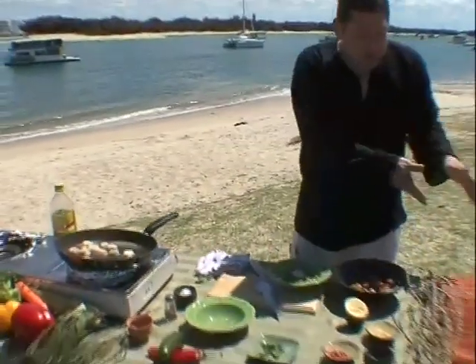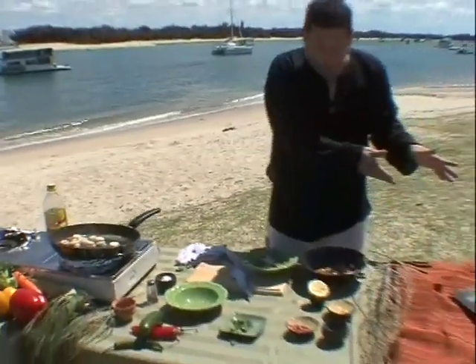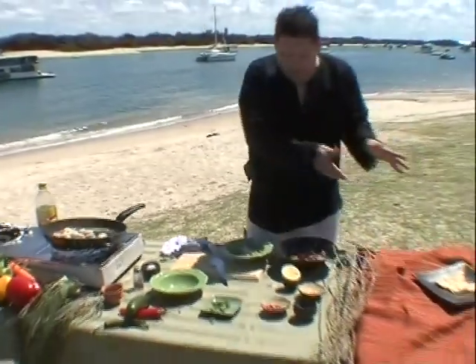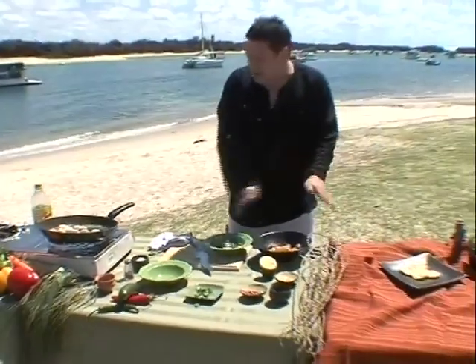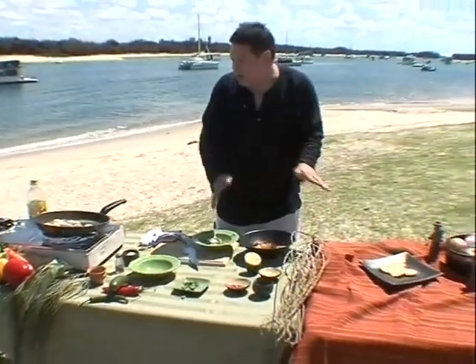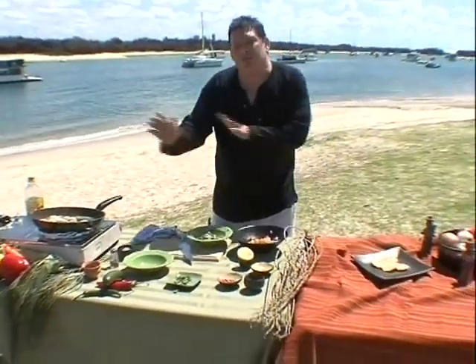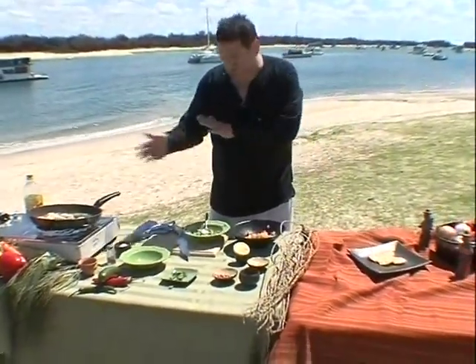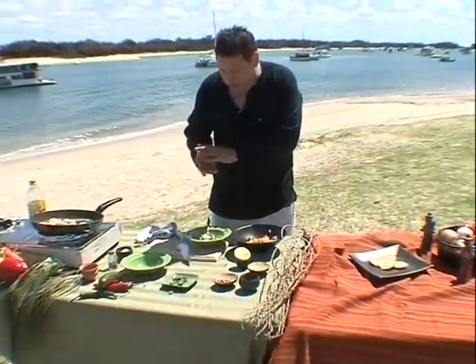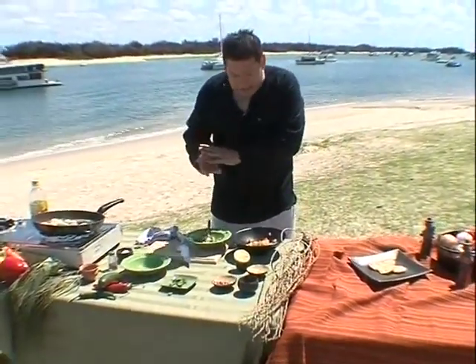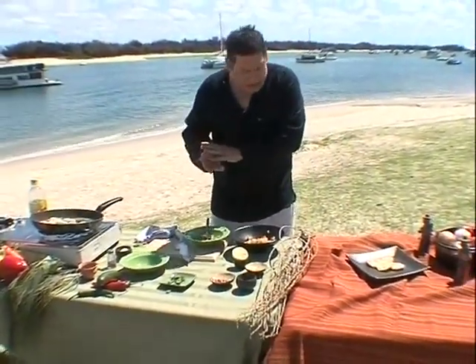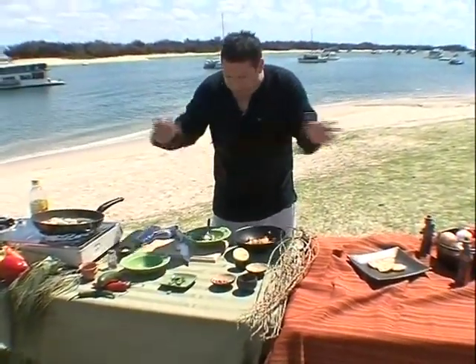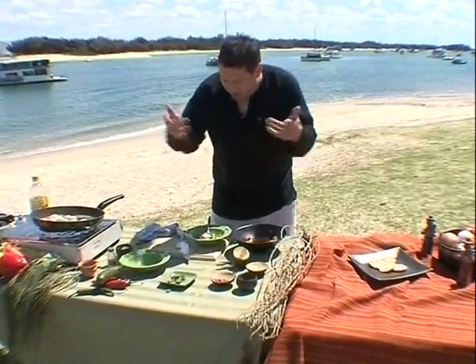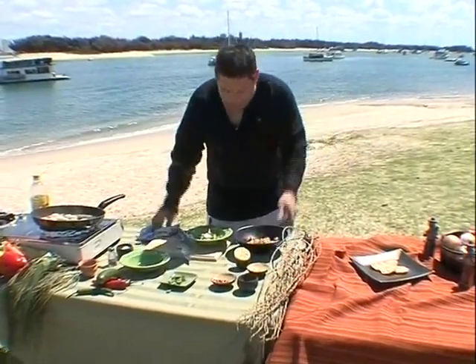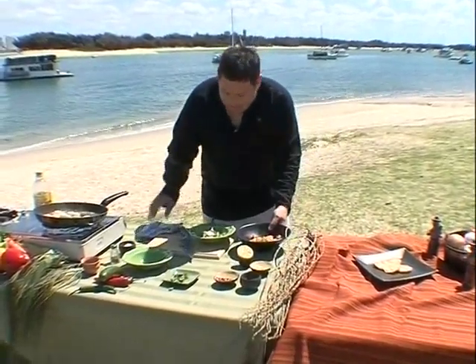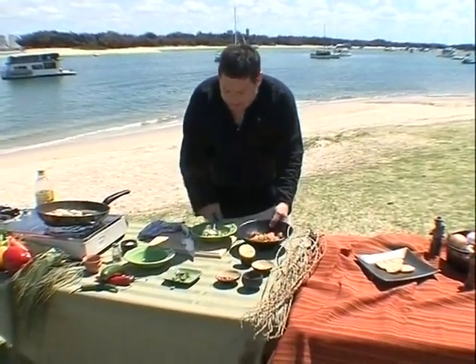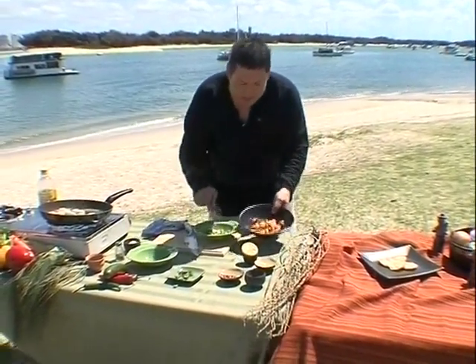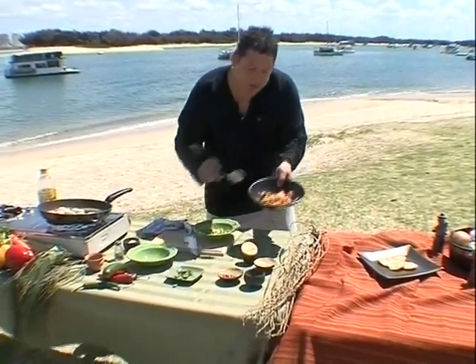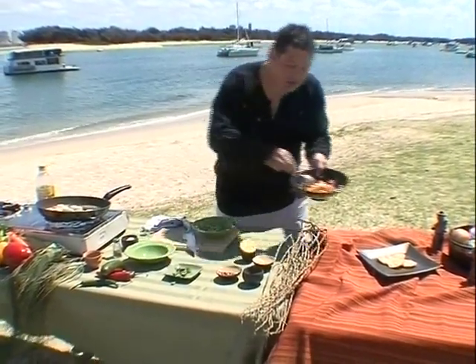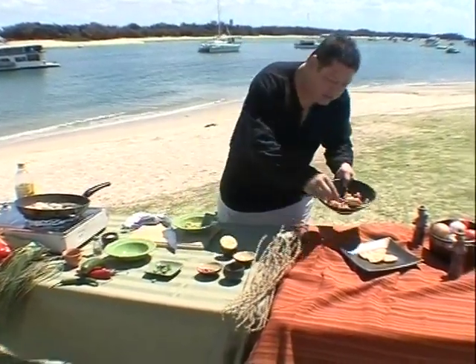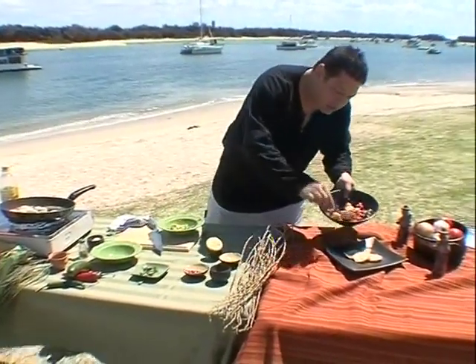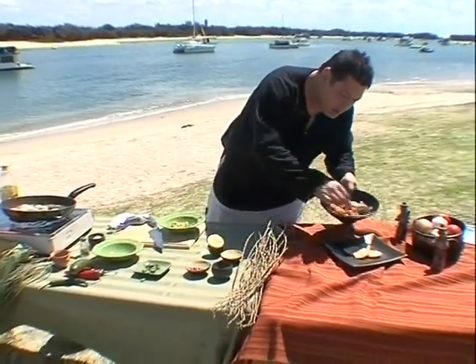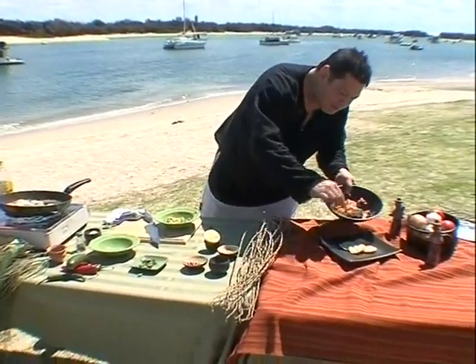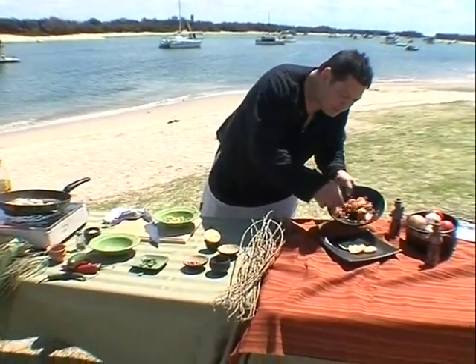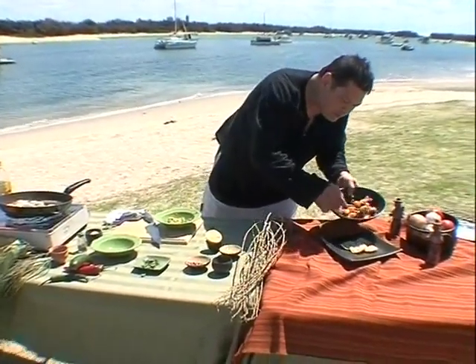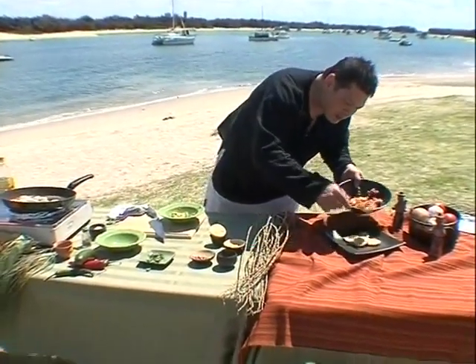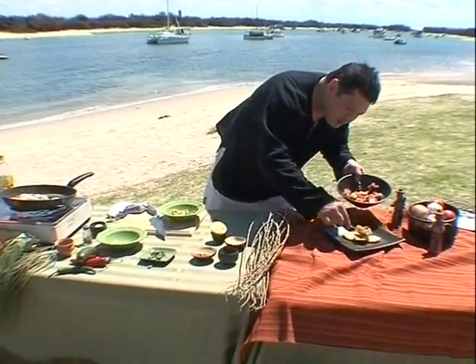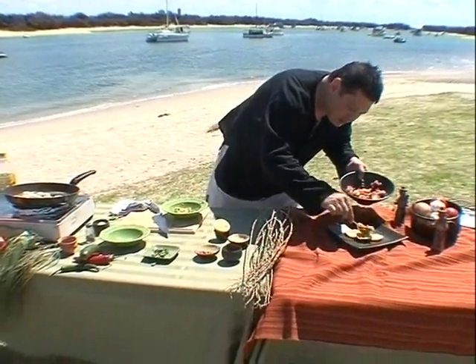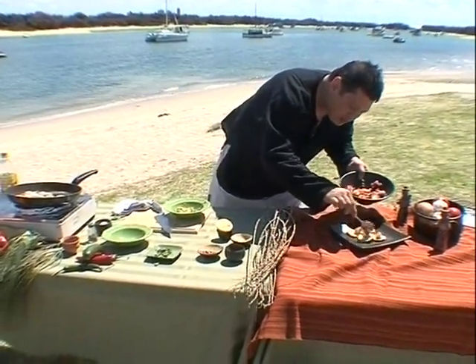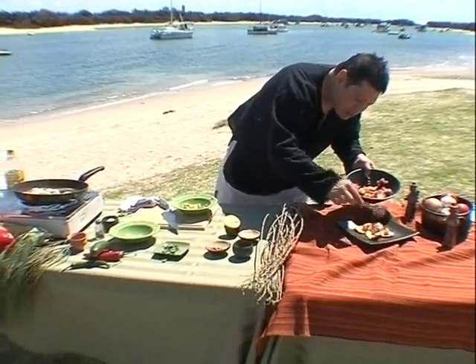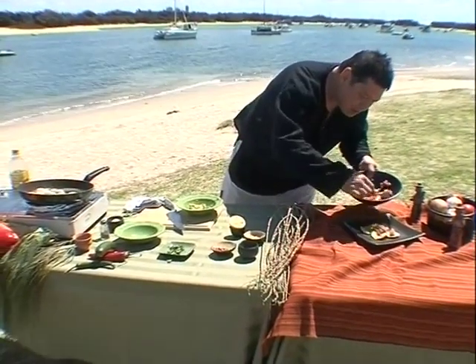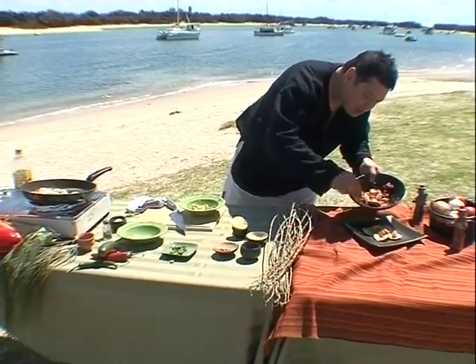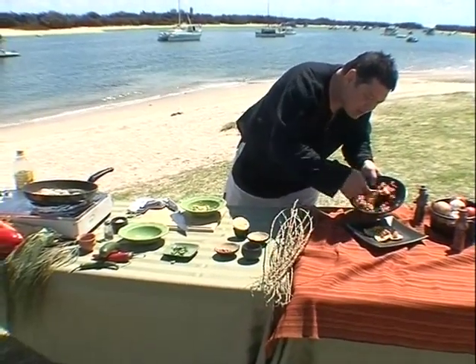Tostadas on the plate, salsas made, scallops are cooked. Now we're going to pile this up together. First of all, I think I'm going to use the tomato salsa just on top of these tostadas.